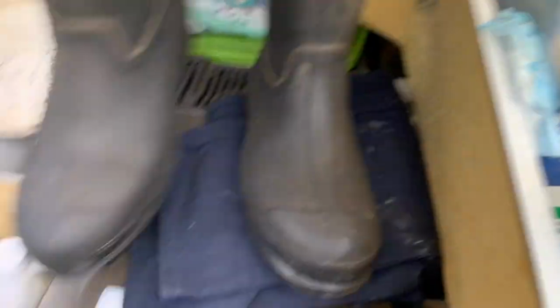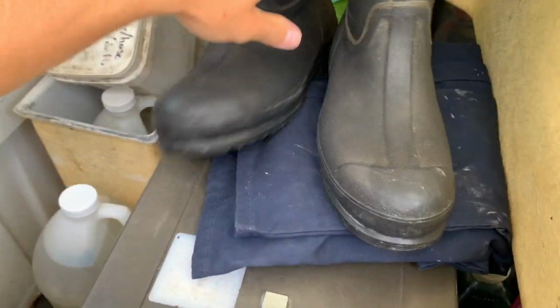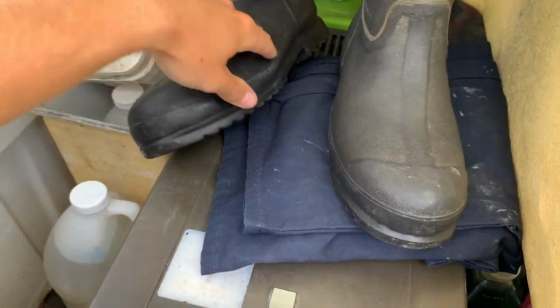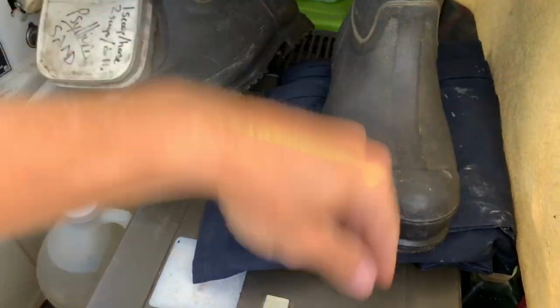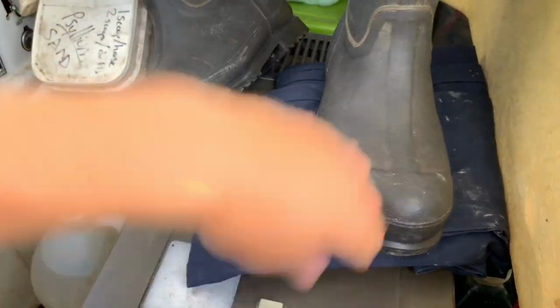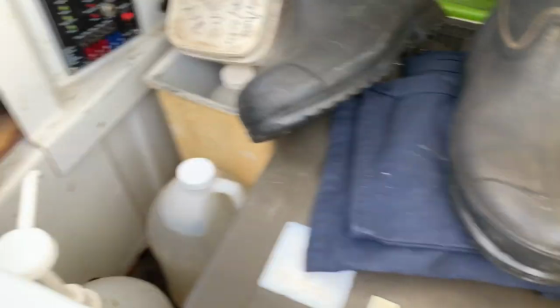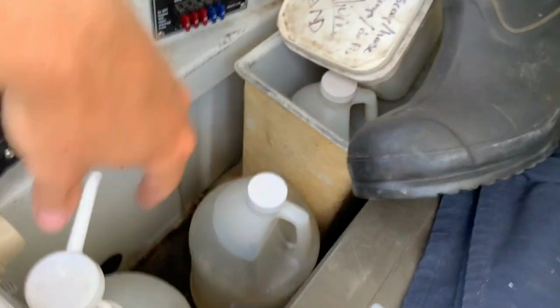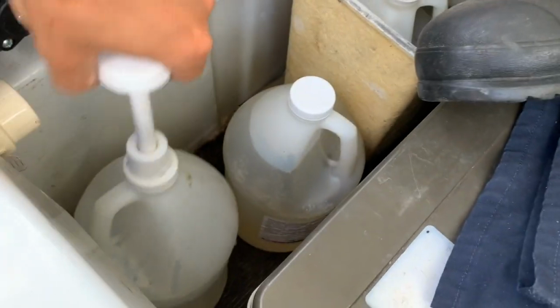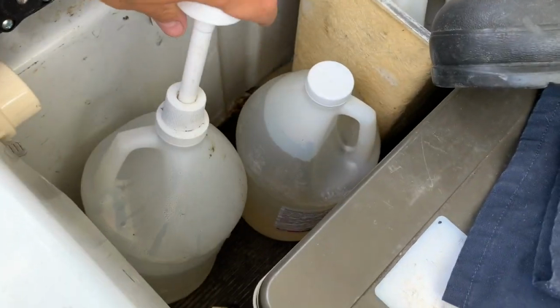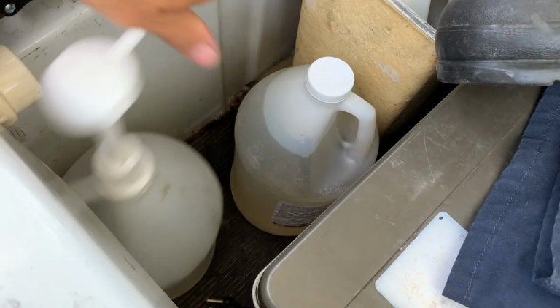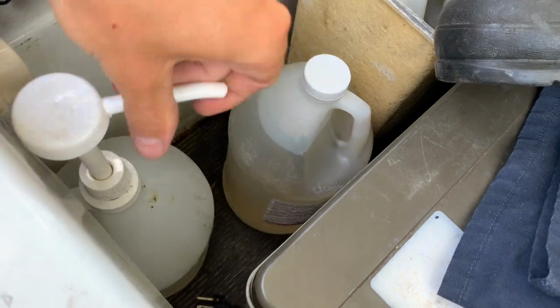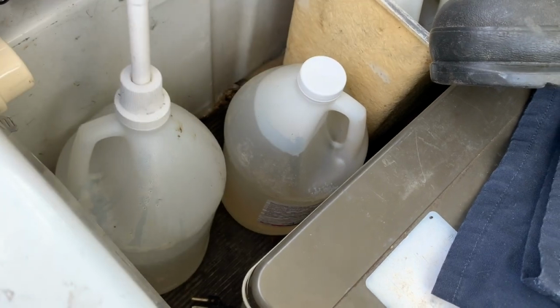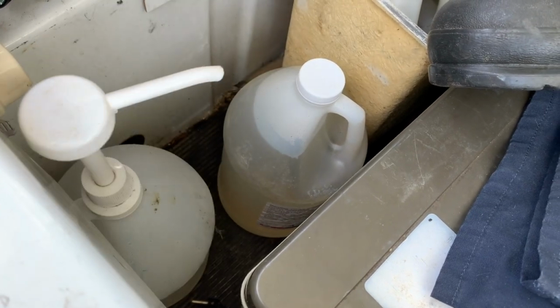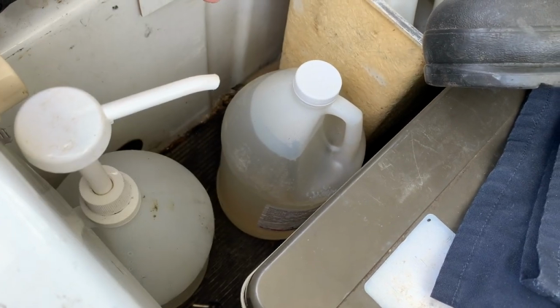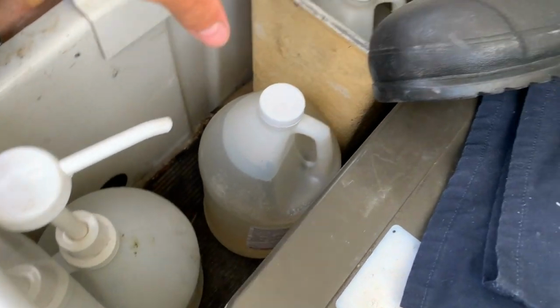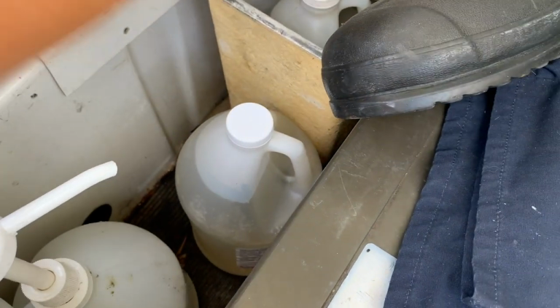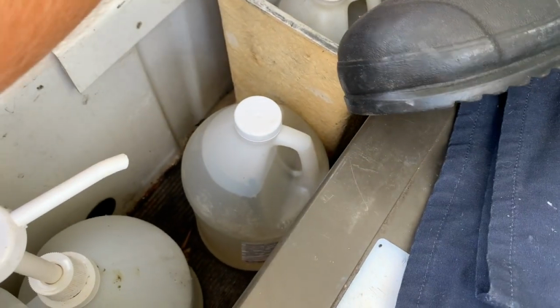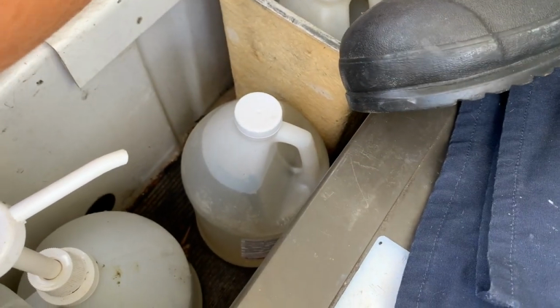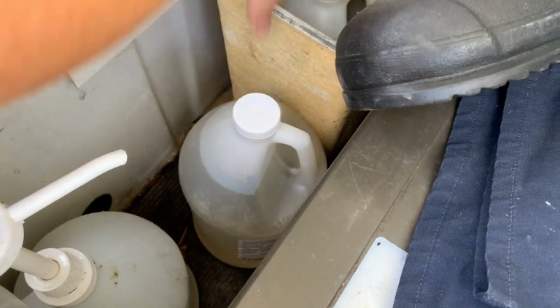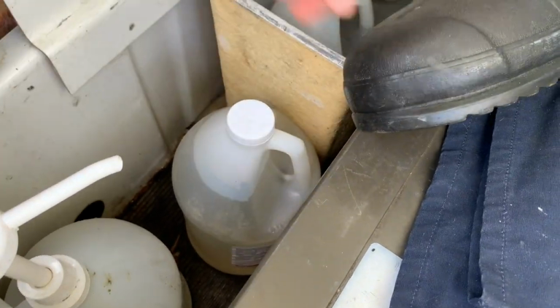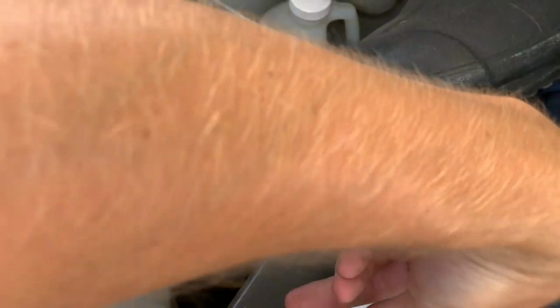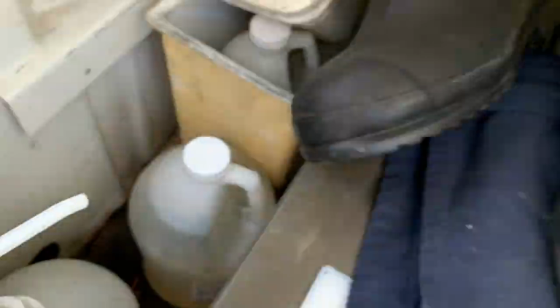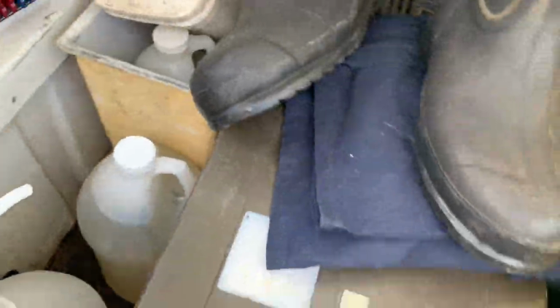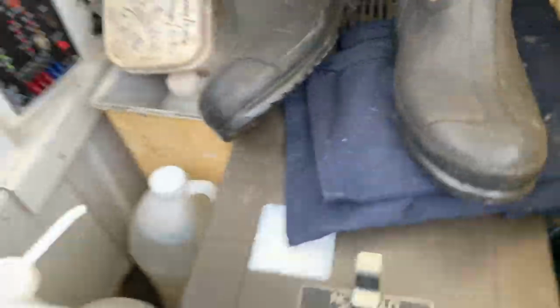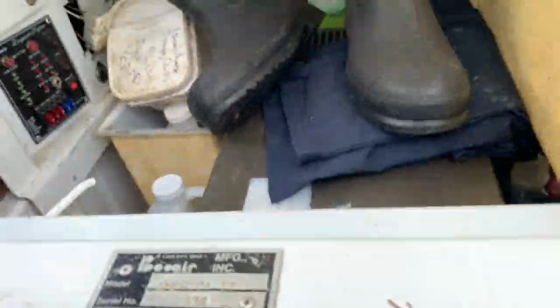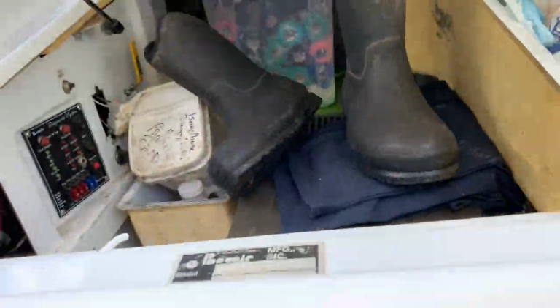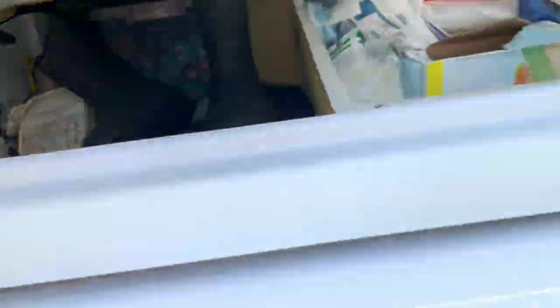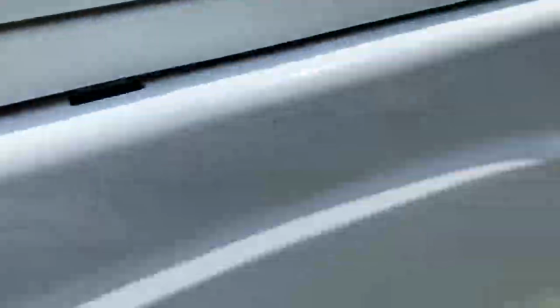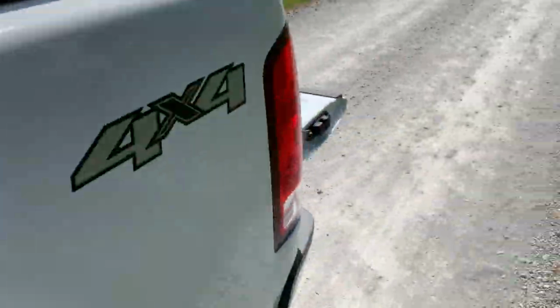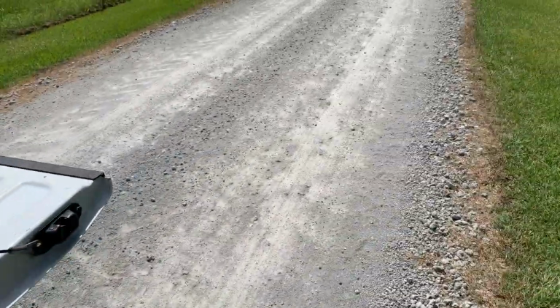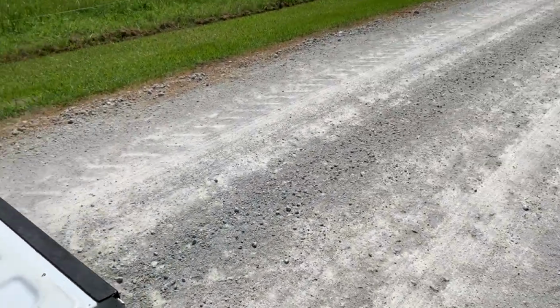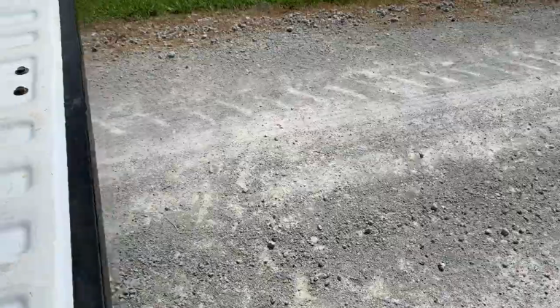Here's my refrigerator, which currently is not working. I've got my lube back here, psyllium, and then inside of the refrigerator — just so it's not wasted space — I've got a big tub of electrolytes.